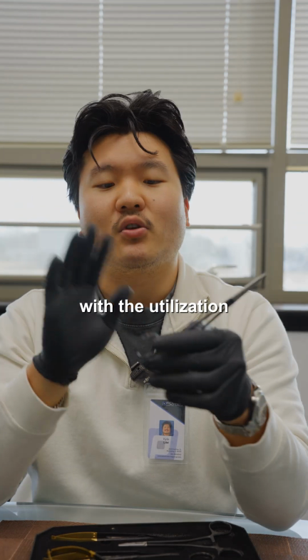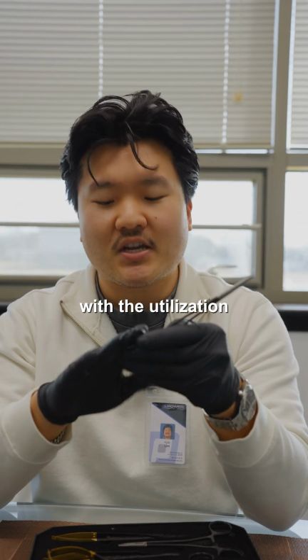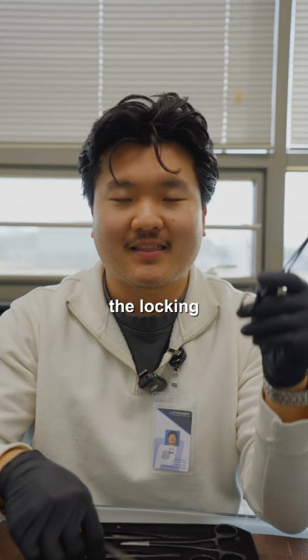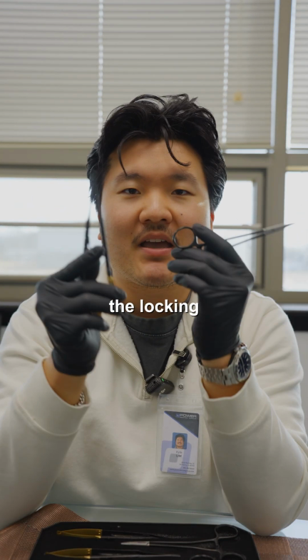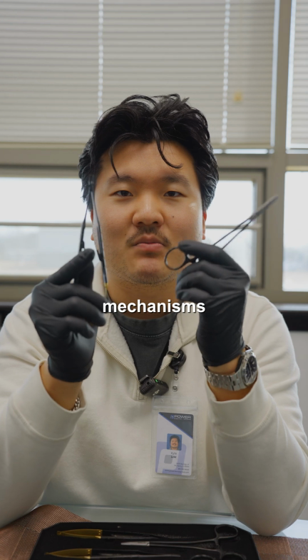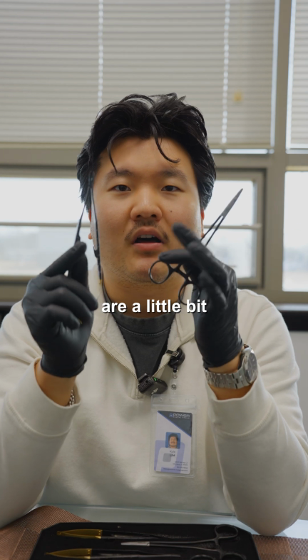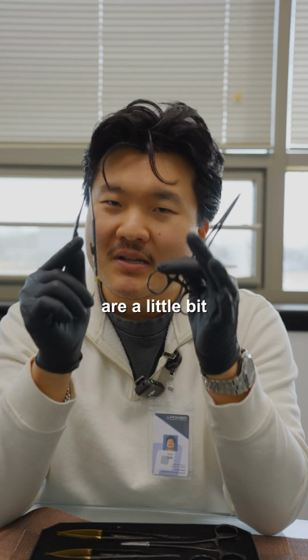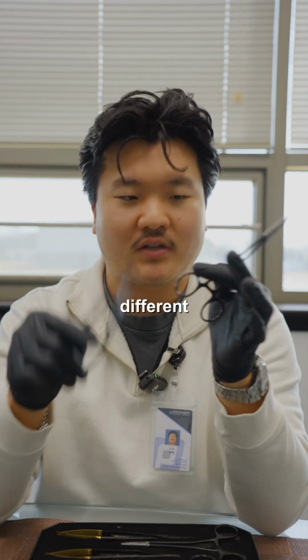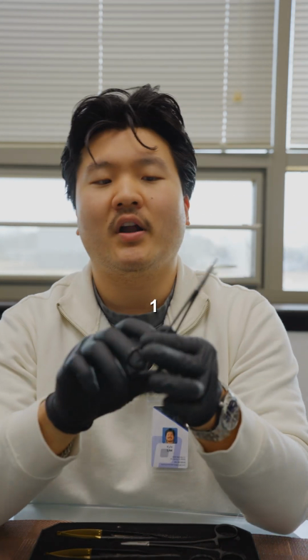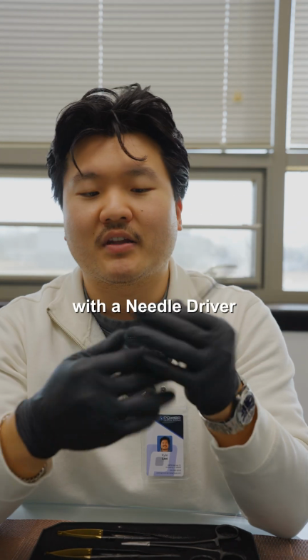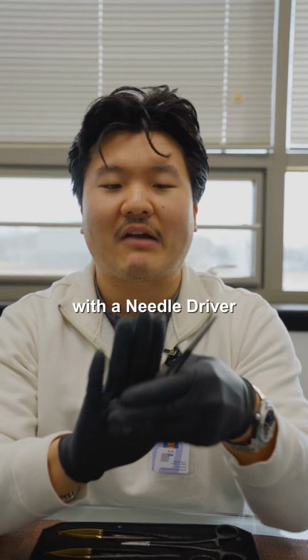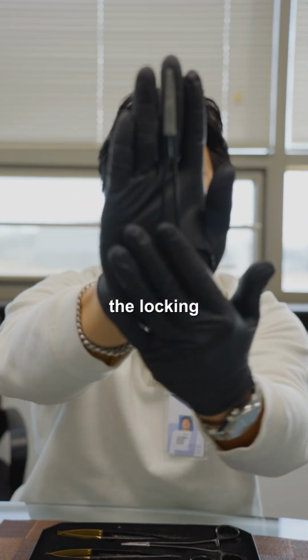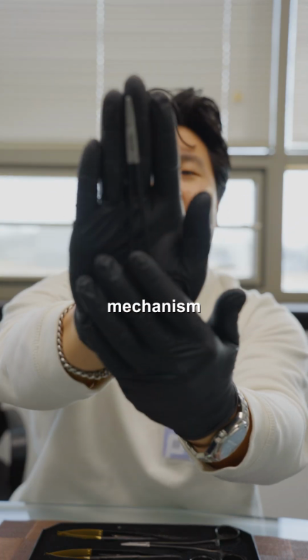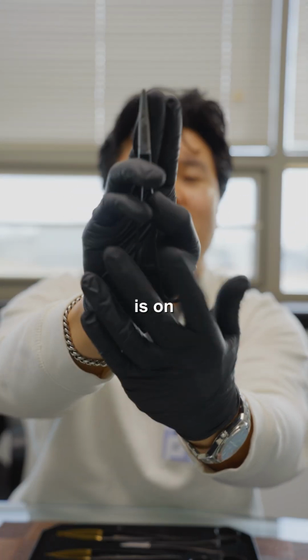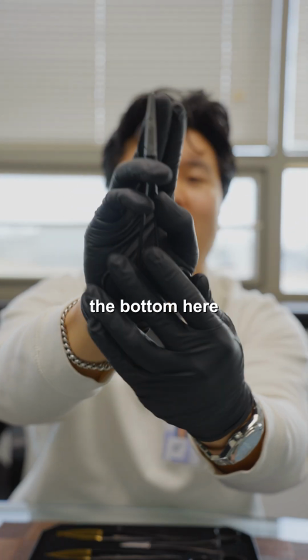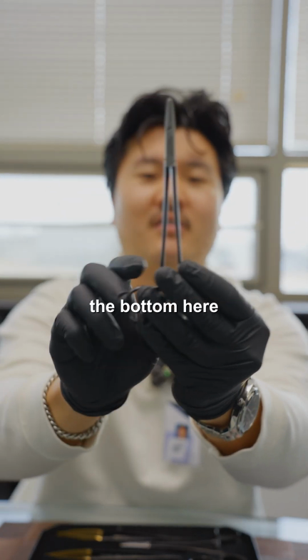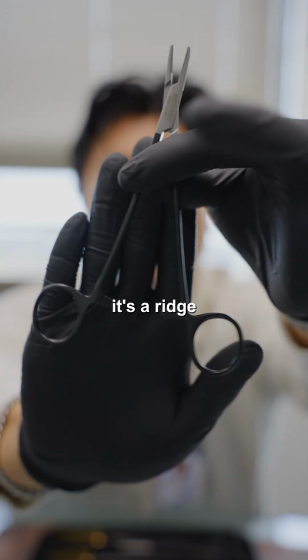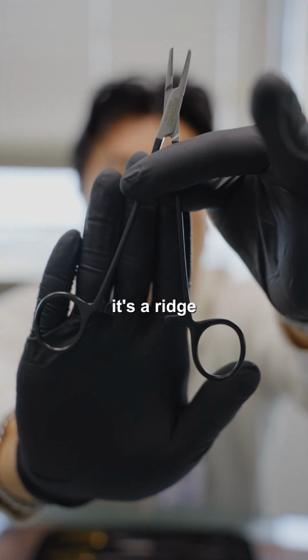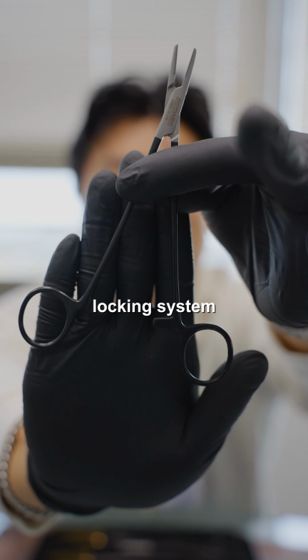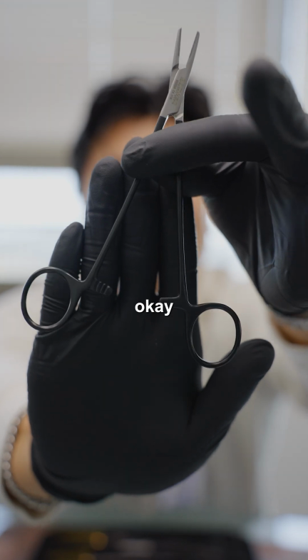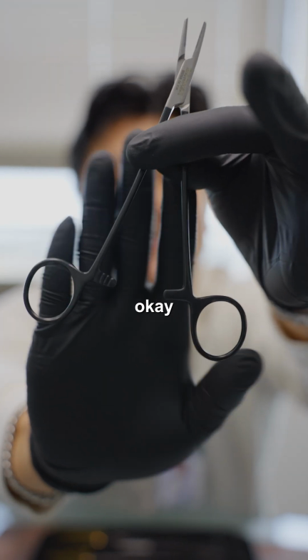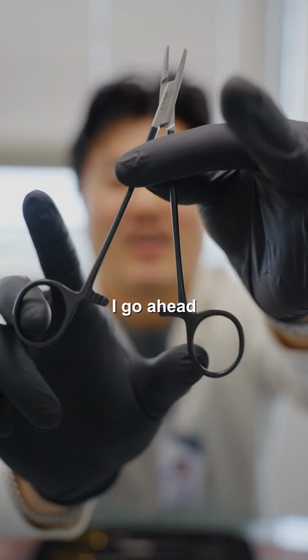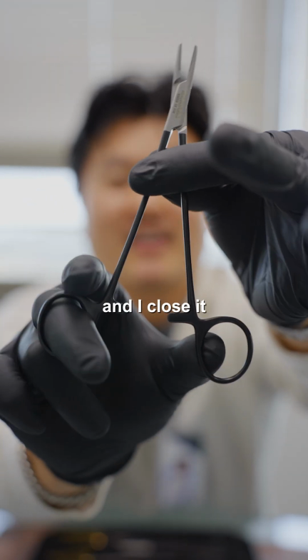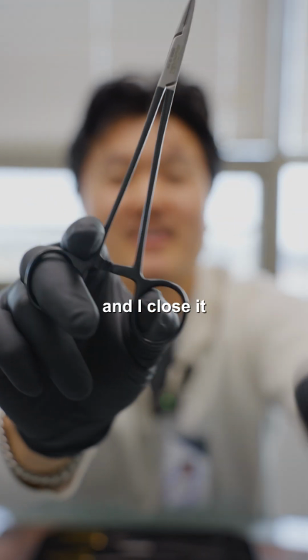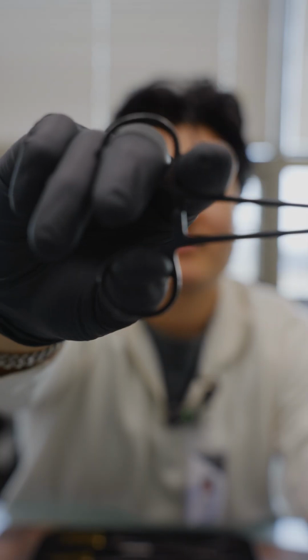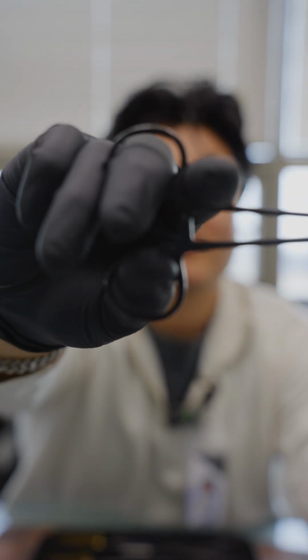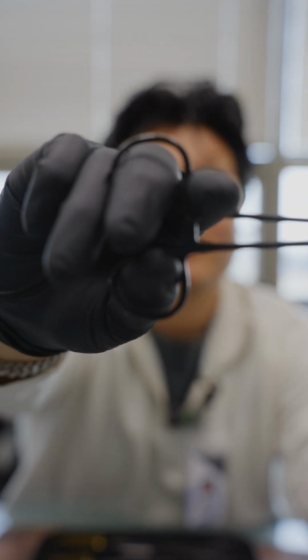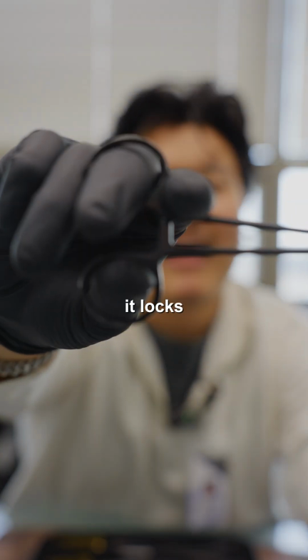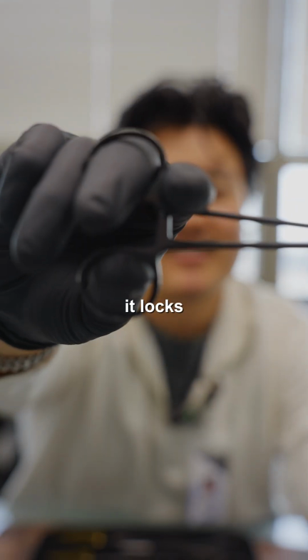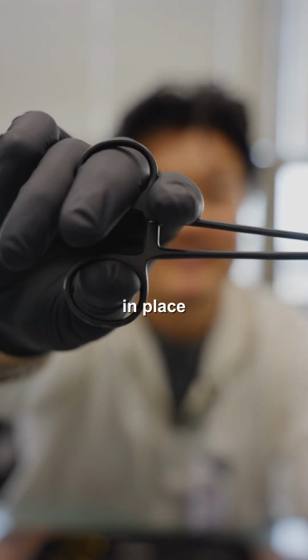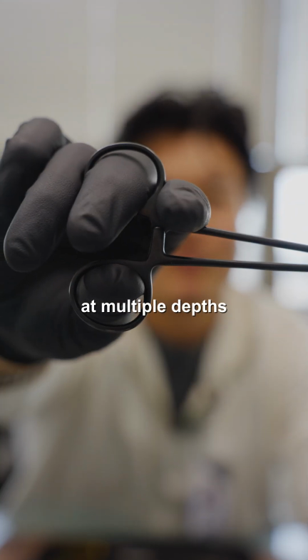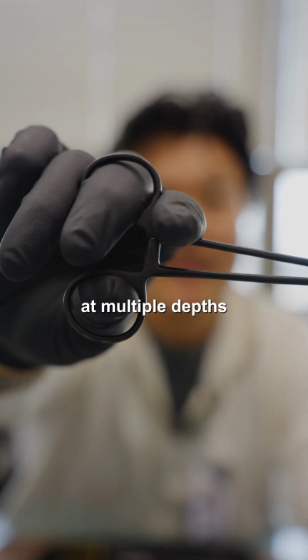With utilization, the locking mechanisms are a little bit different. With the needle driver, the locking mechanism is on the bottom here — it's a ridge locking system. So when you close it, it locks in place at multiple depths.